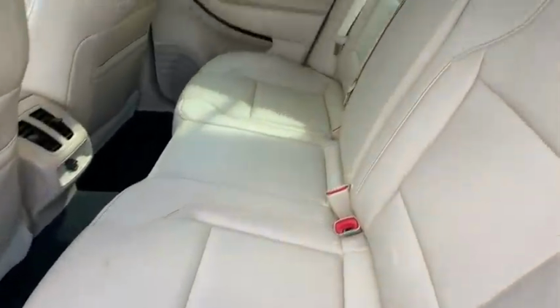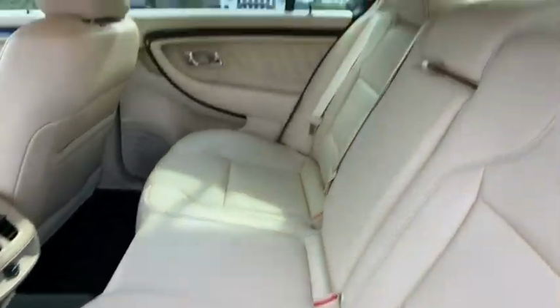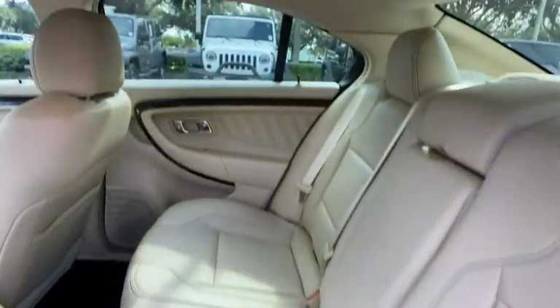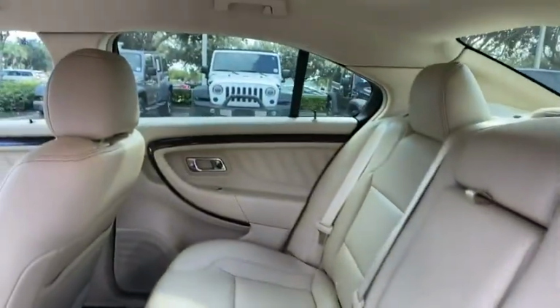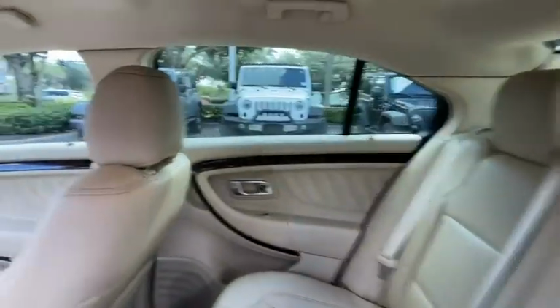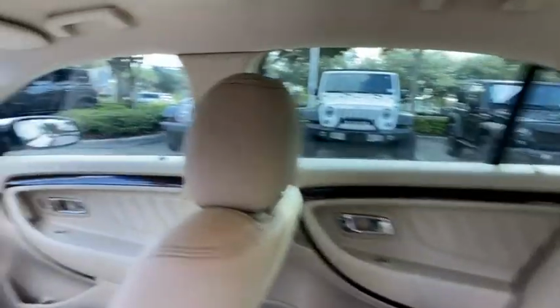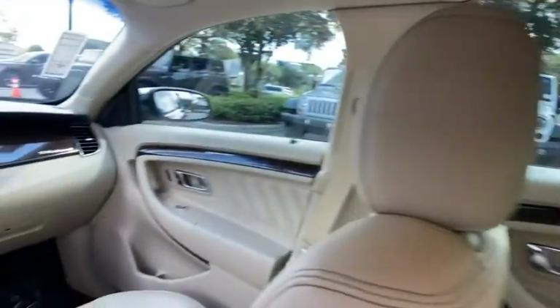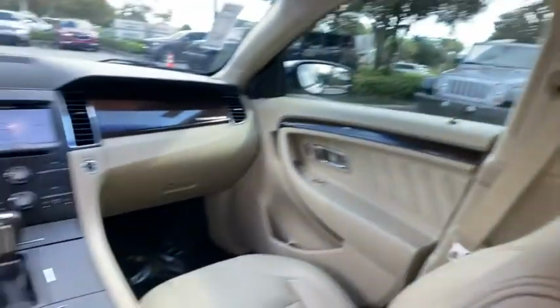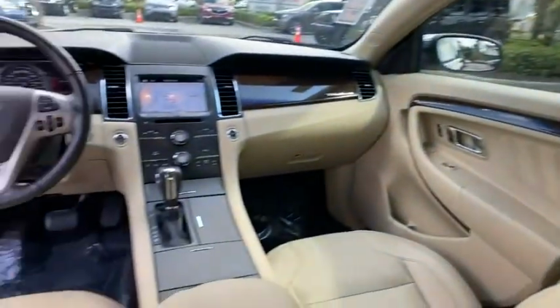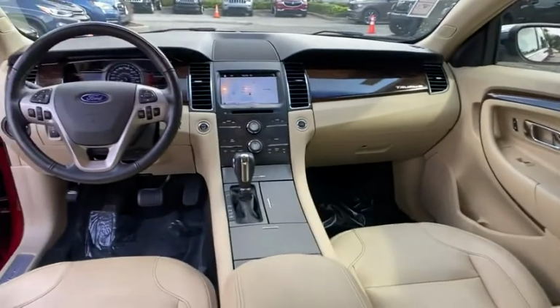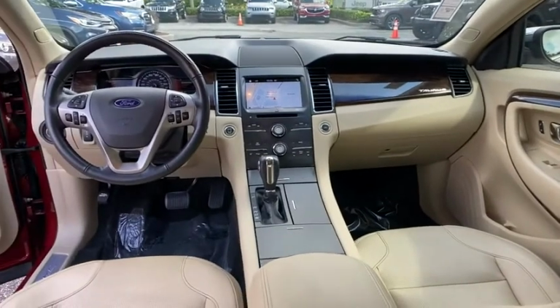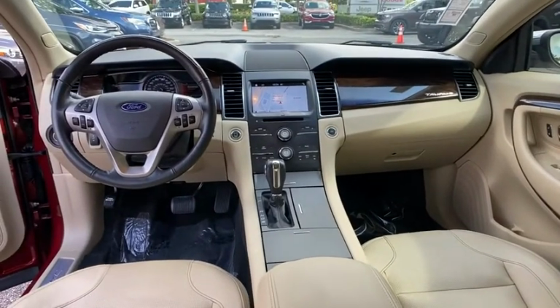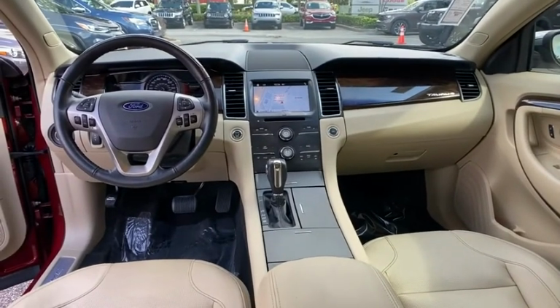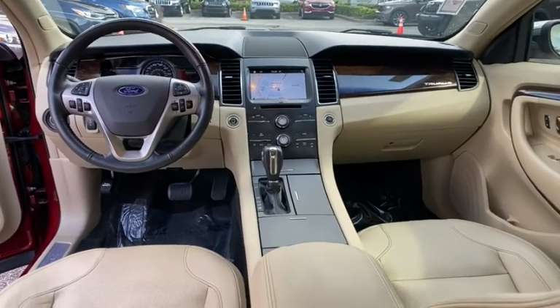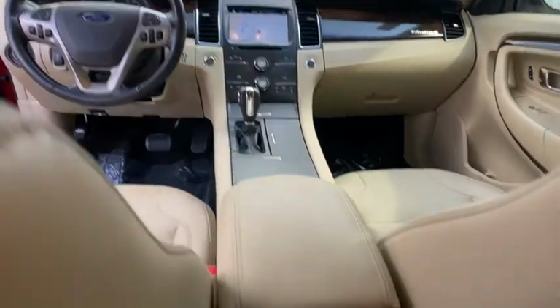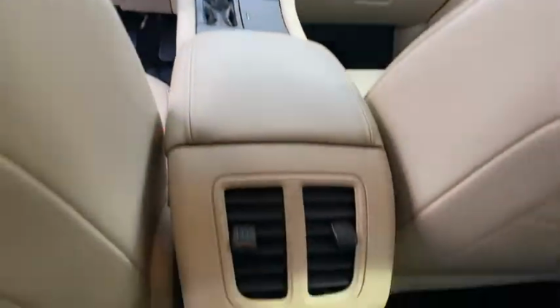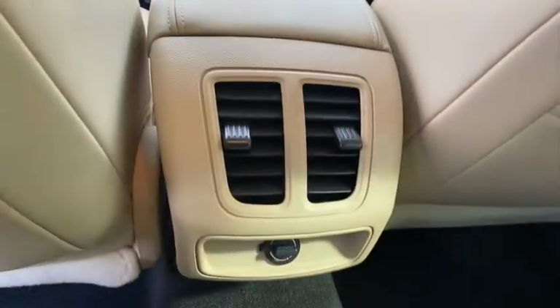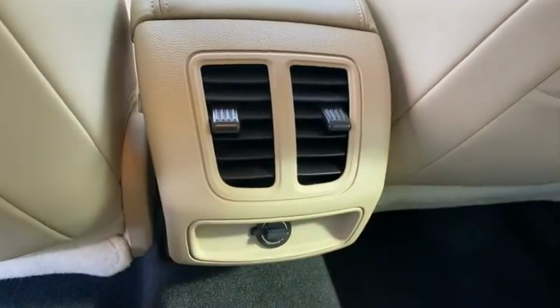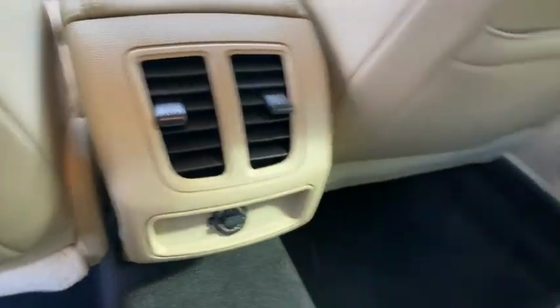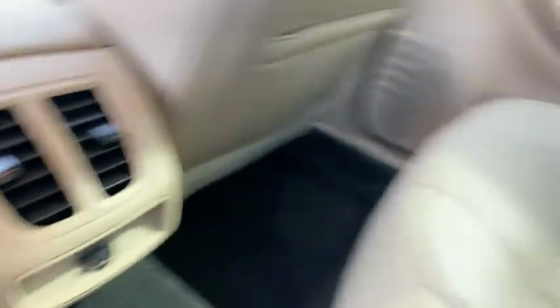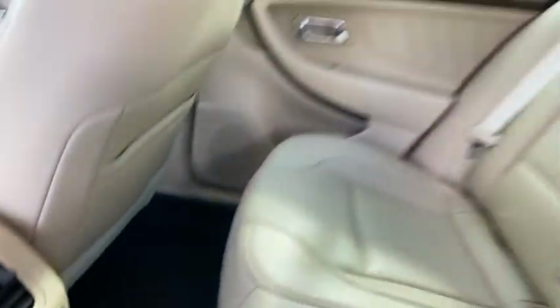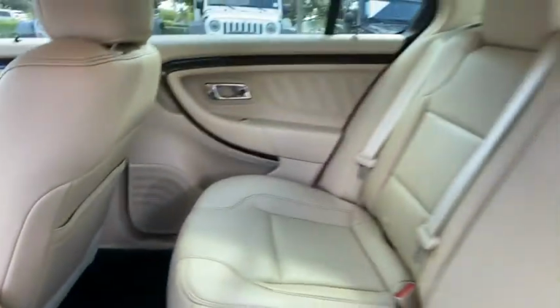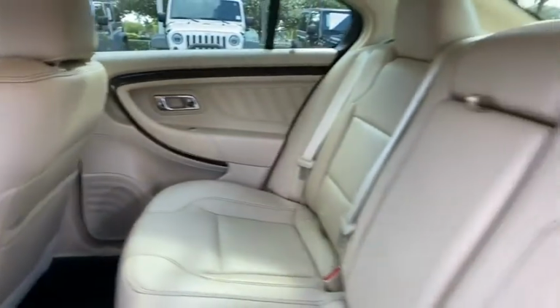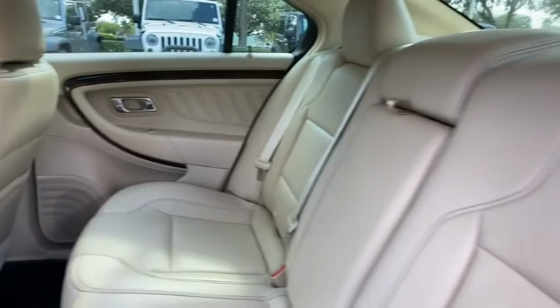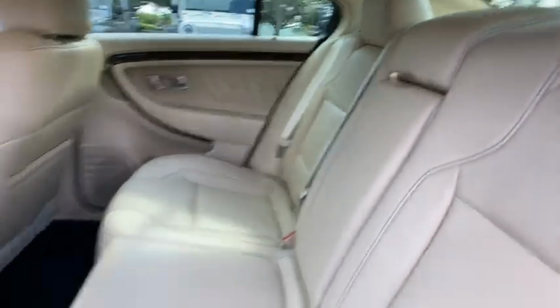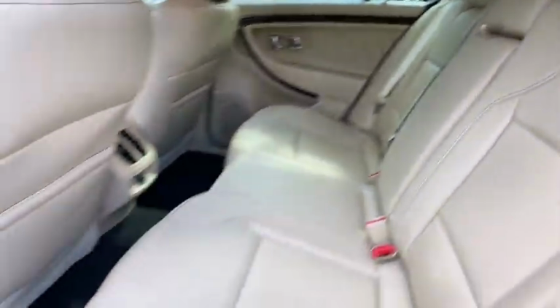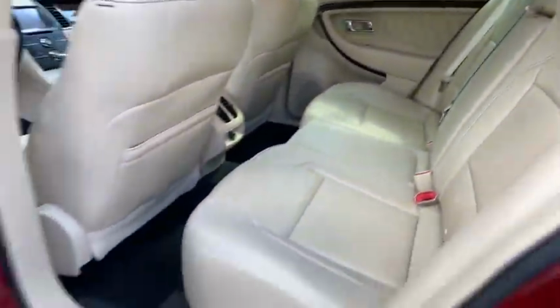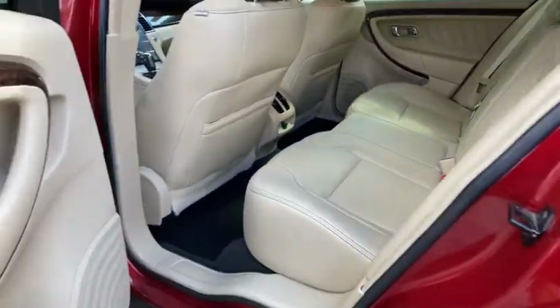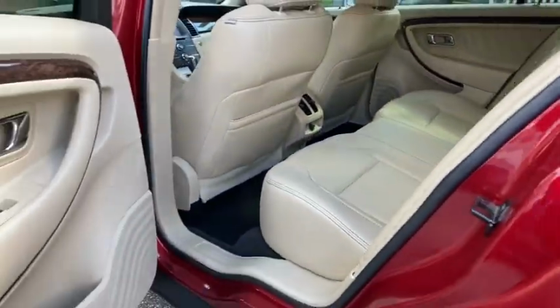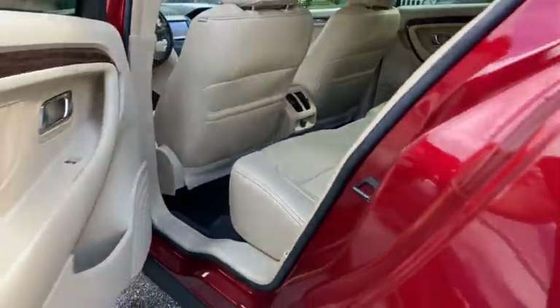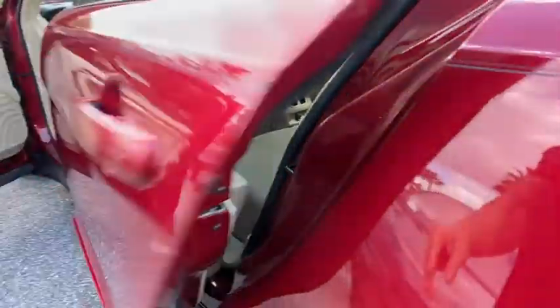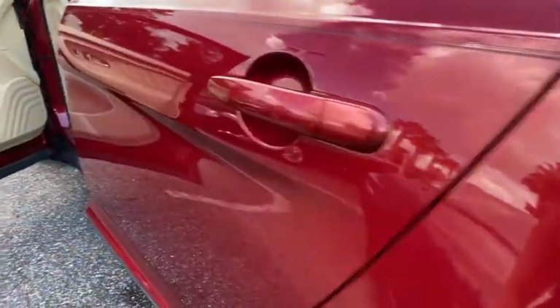Leather wrapped steering wheel, adjustable steering wheel, power steering, aluminum wheels, keyless start, cruise control, floor mats, auto dimming rear view mirror, four wheel disc brakes, and rear defrost.